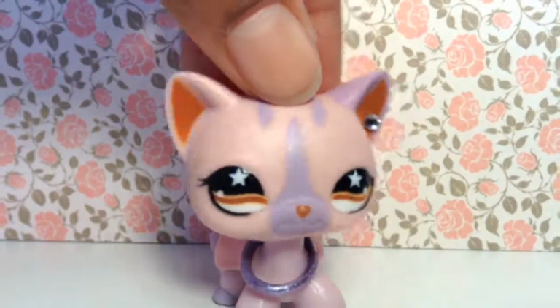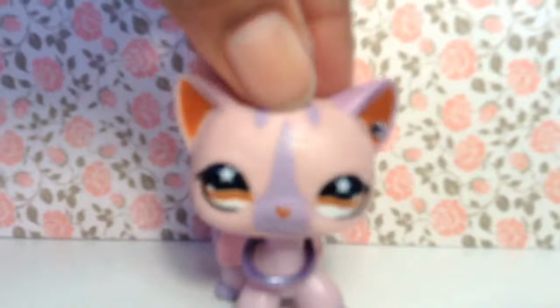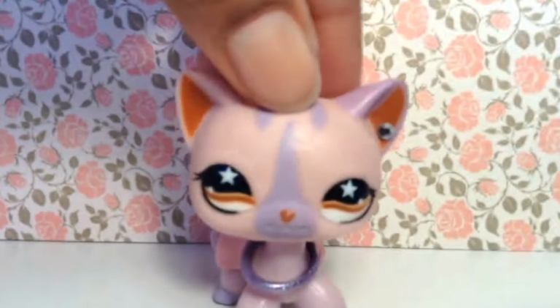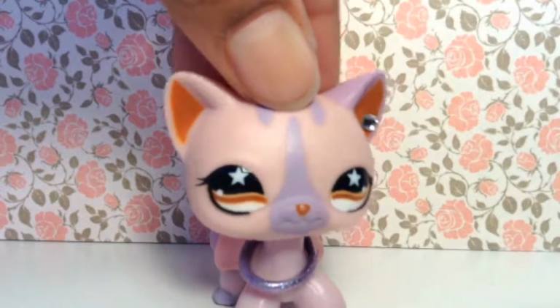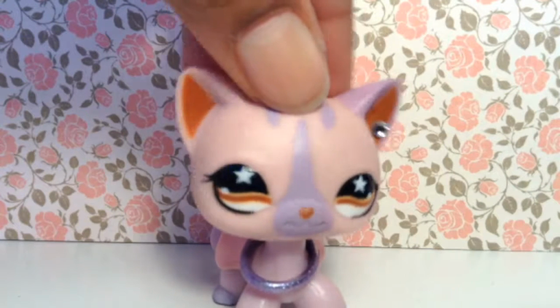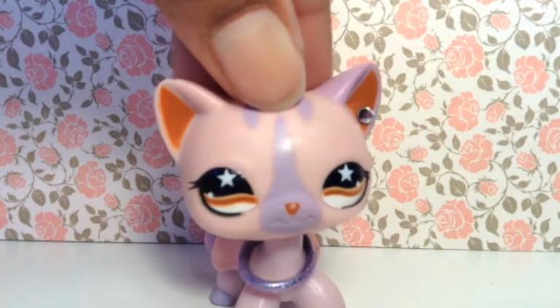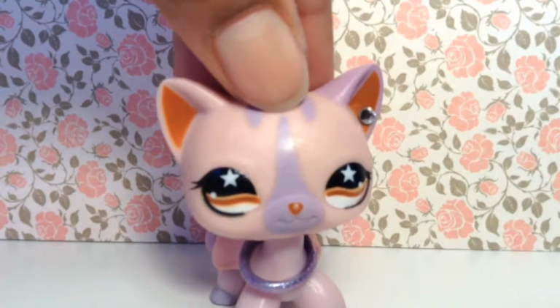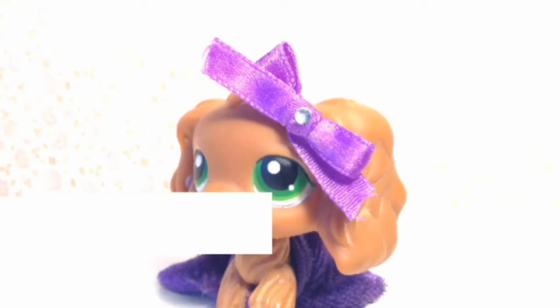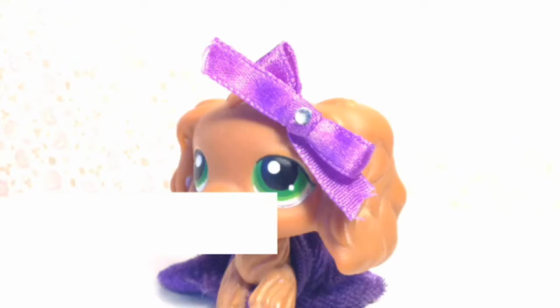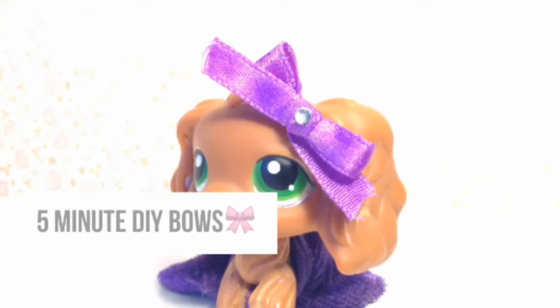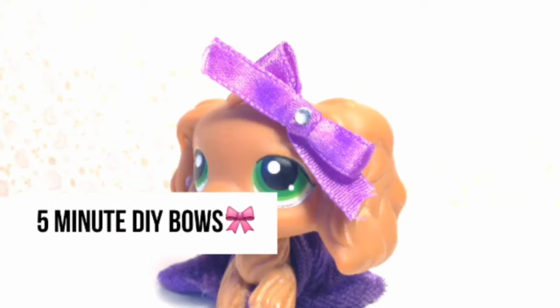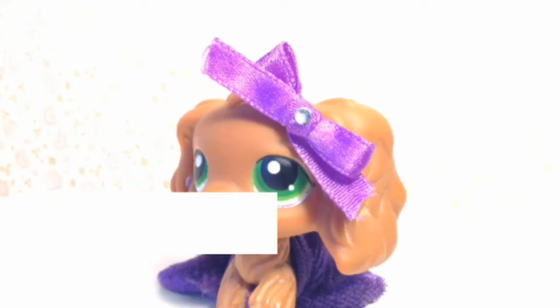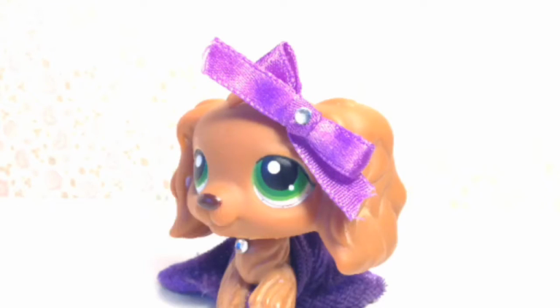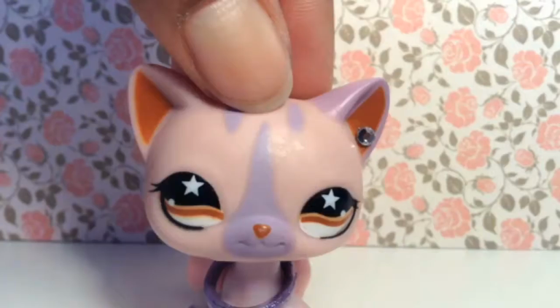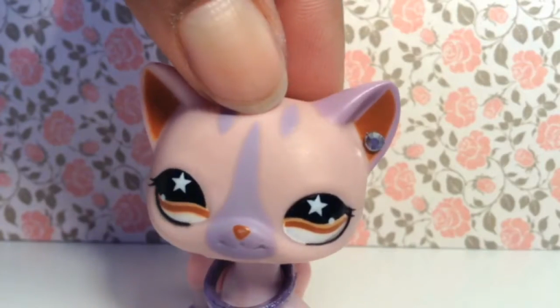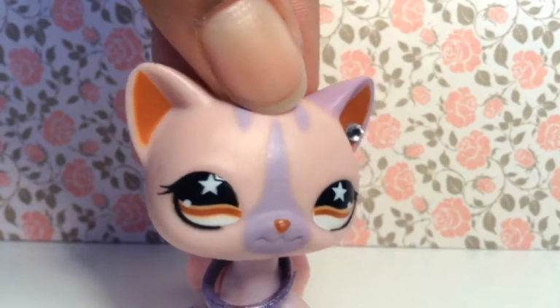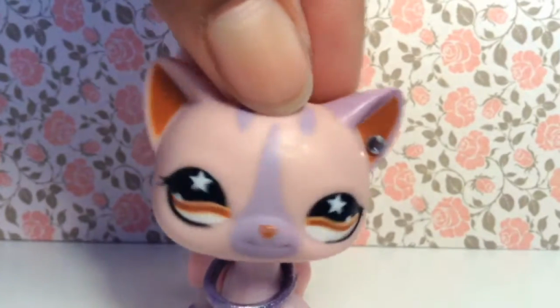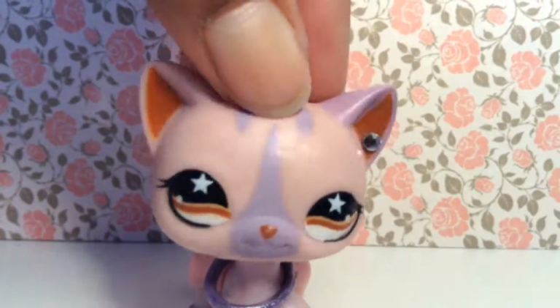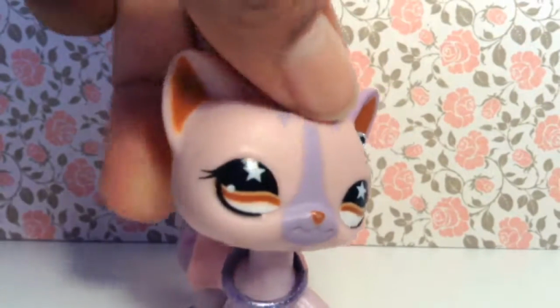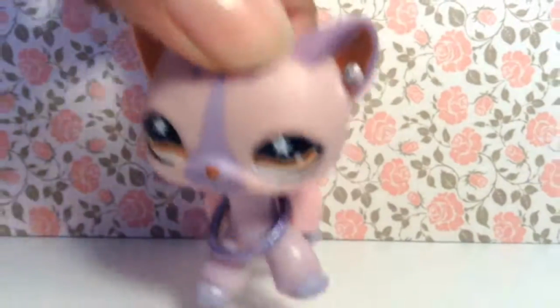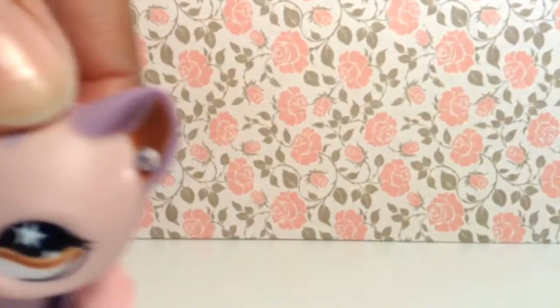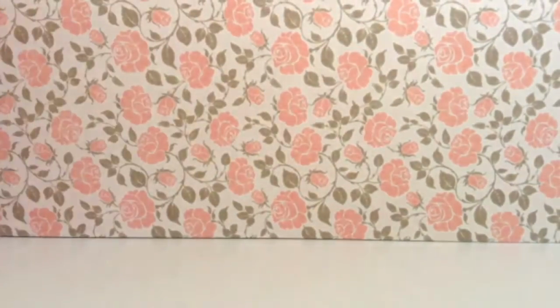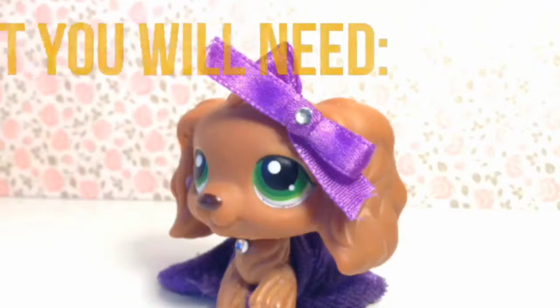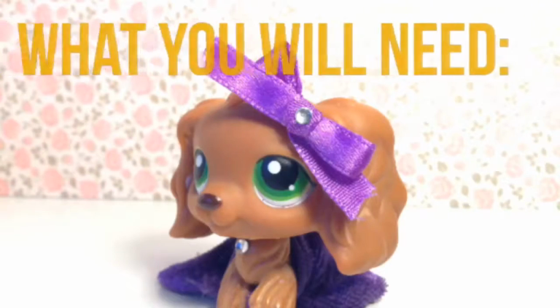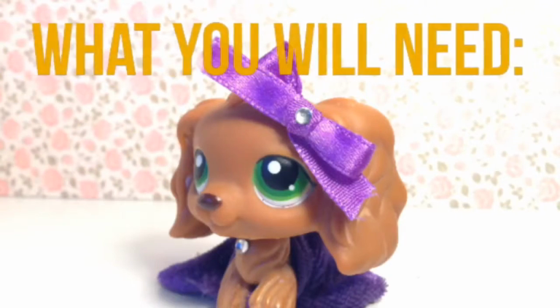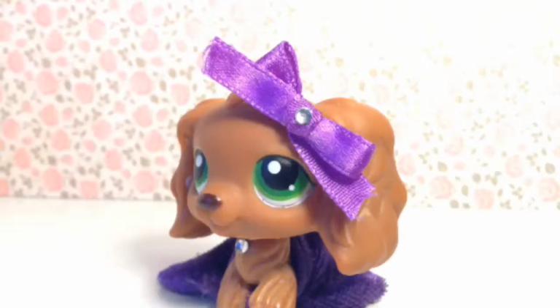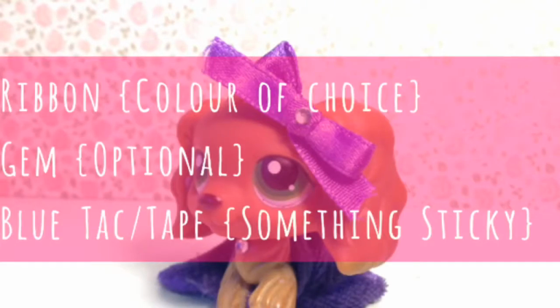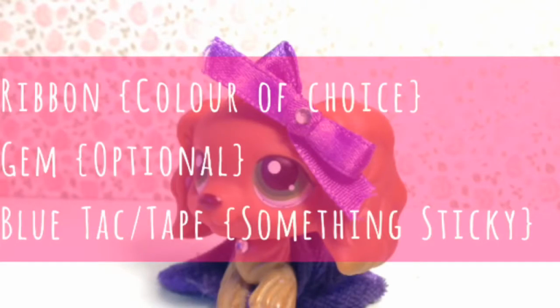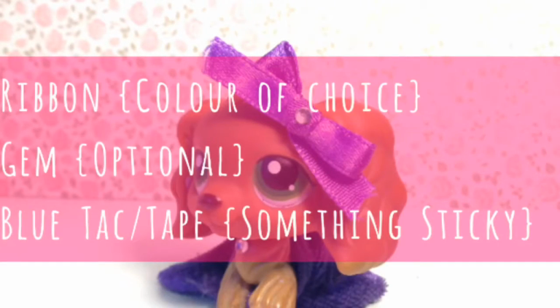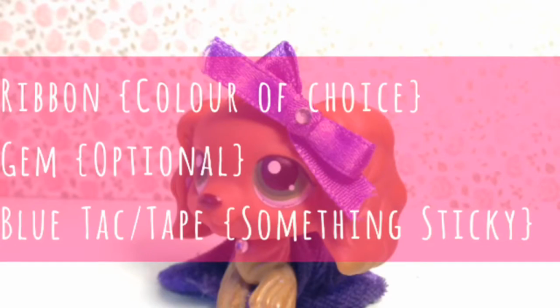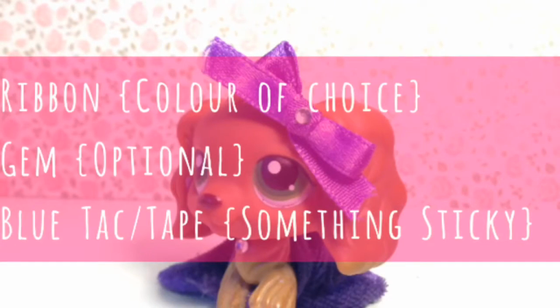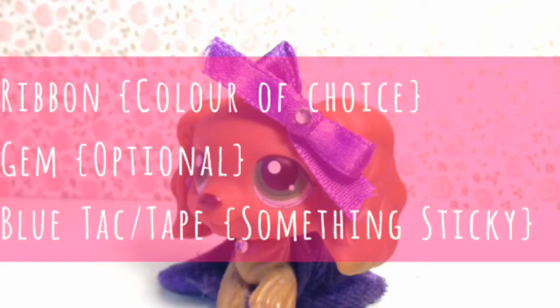So today I'll be showing you how to make a bow. Let's get started! You will need some ribbon, a gem, and some blue tie.